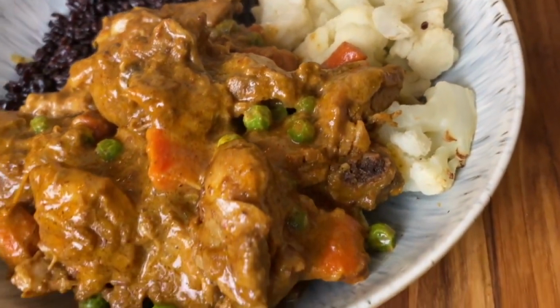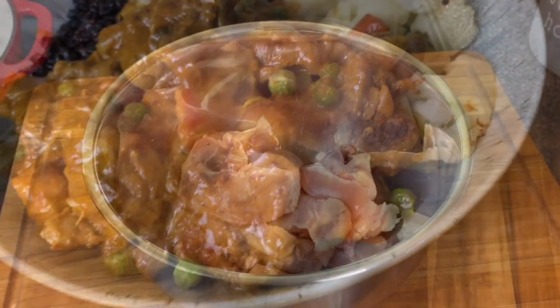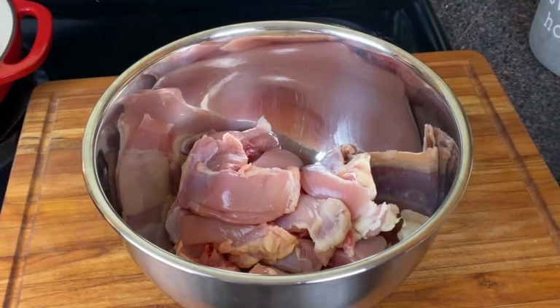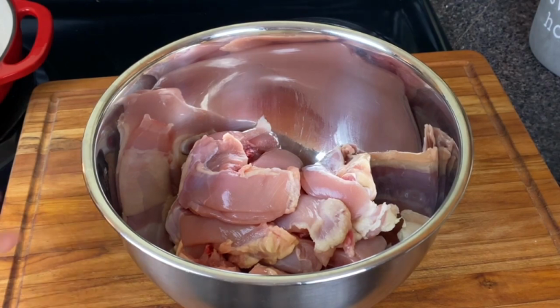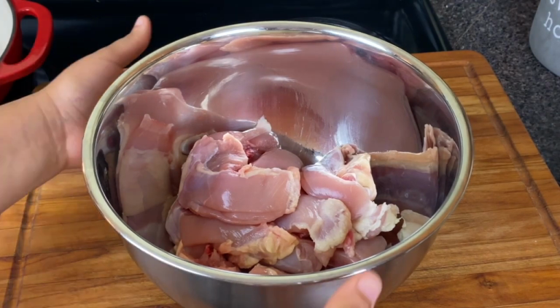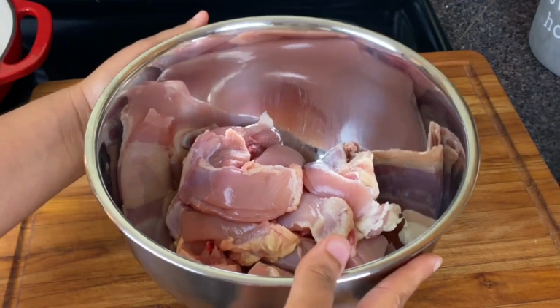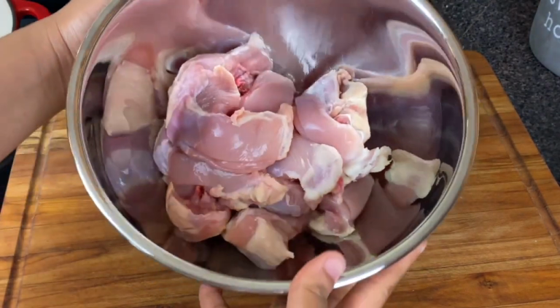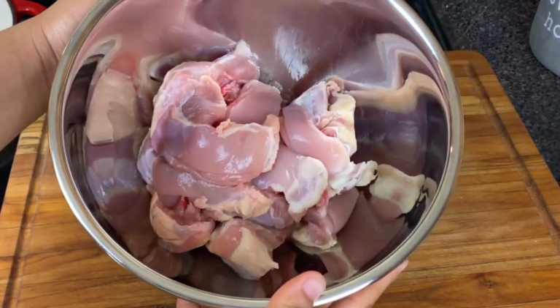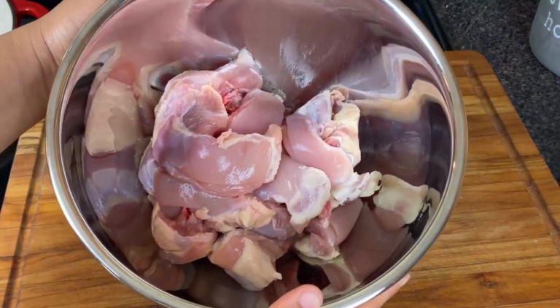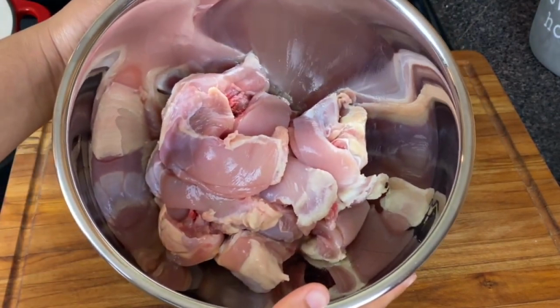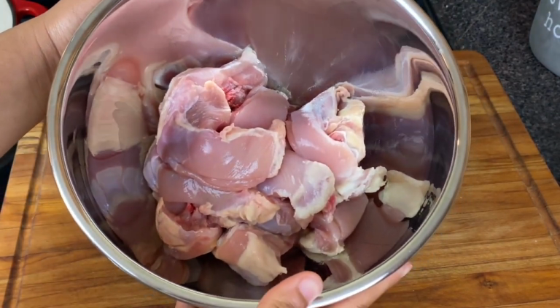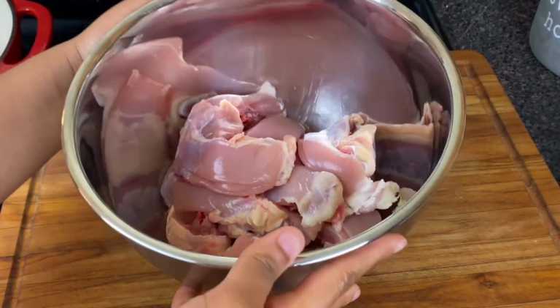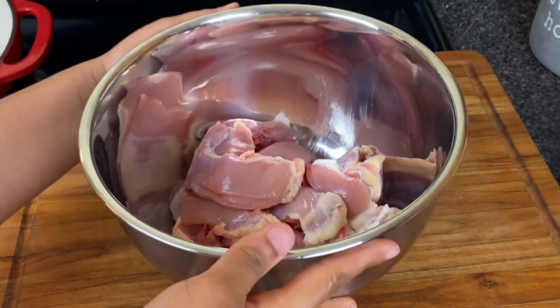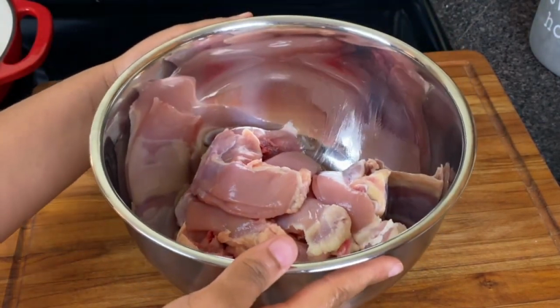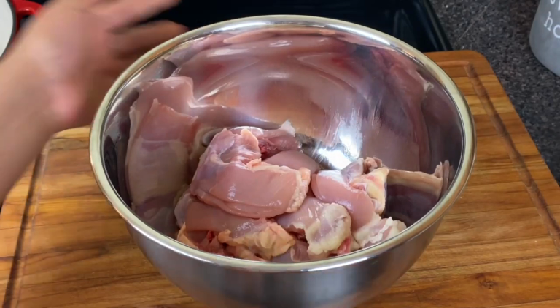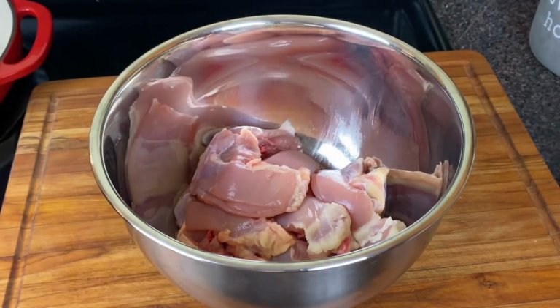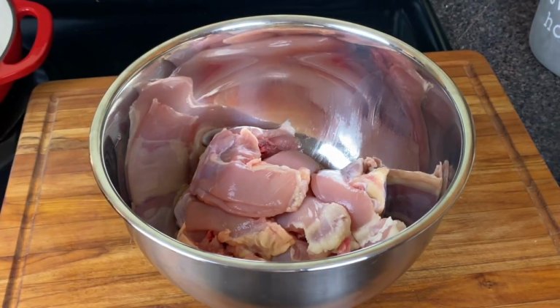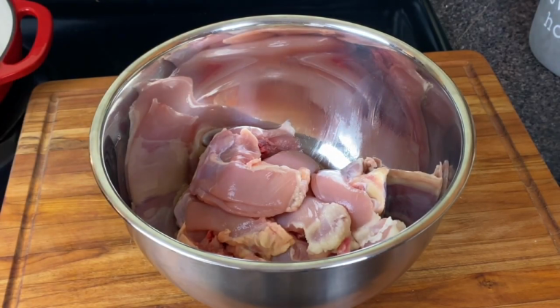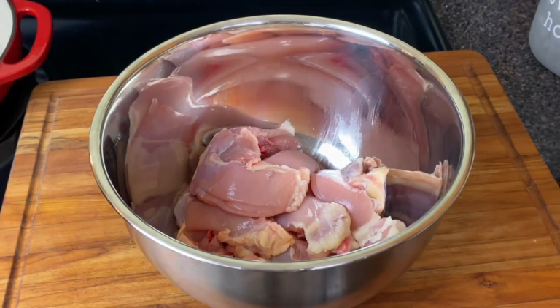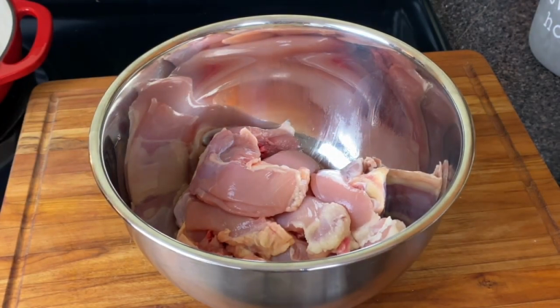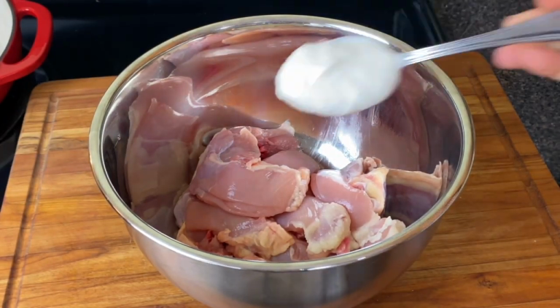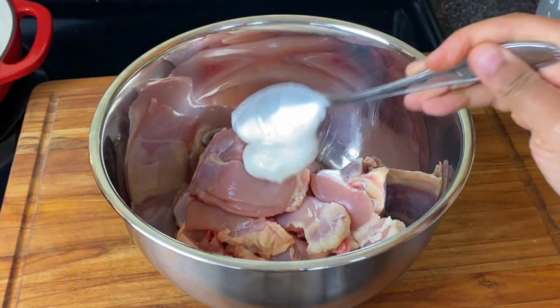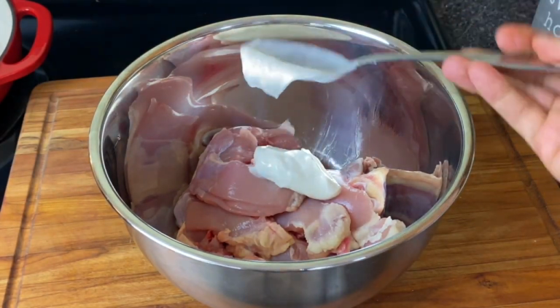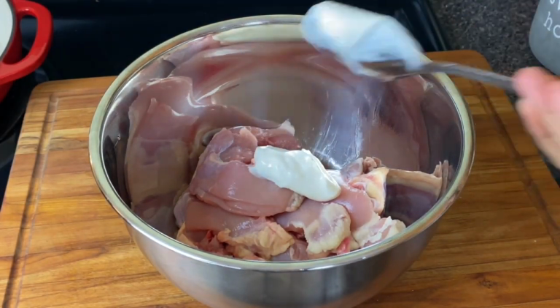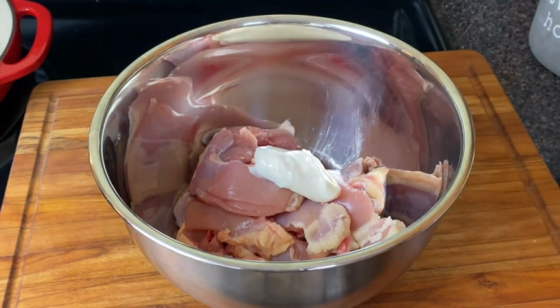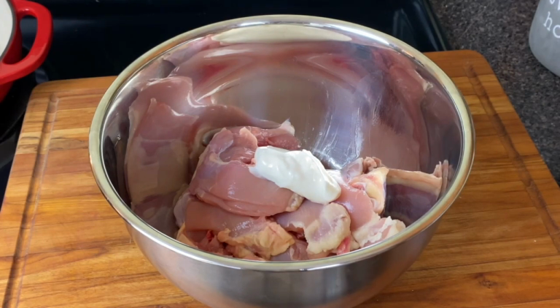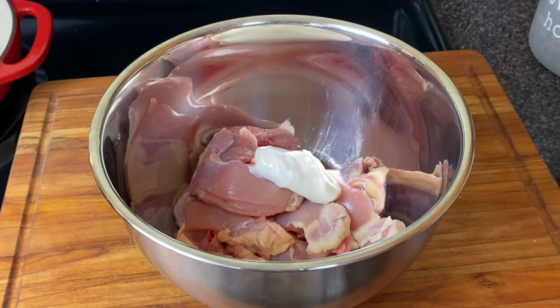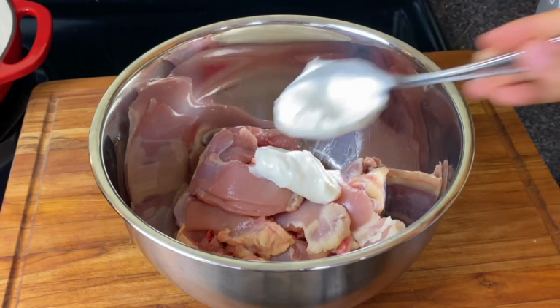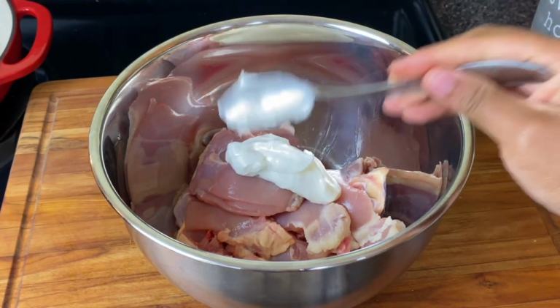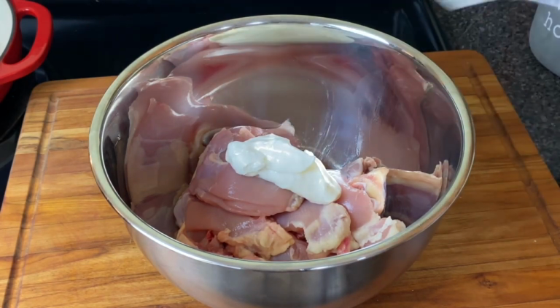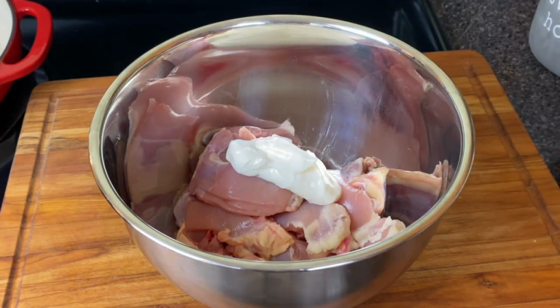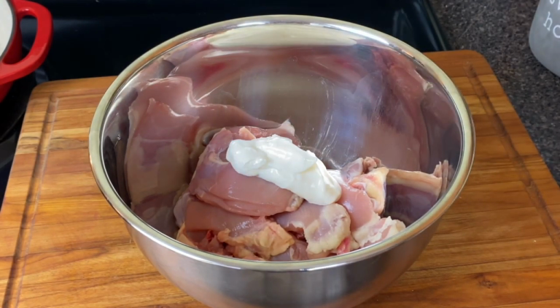I have already started out by skinning and also cutting in half with a cleaver five chicken thighs. I have the bone in because I really want the flavor, but if you want to use skinless, boneless, you can — I would just make them large chunks.